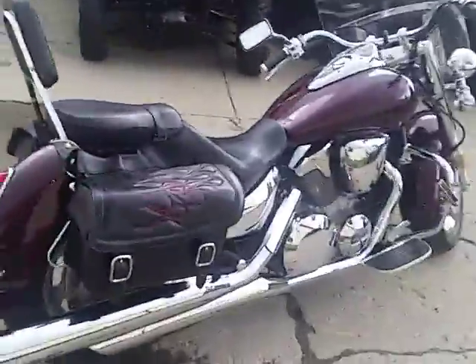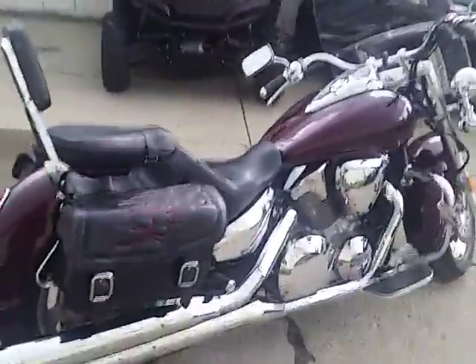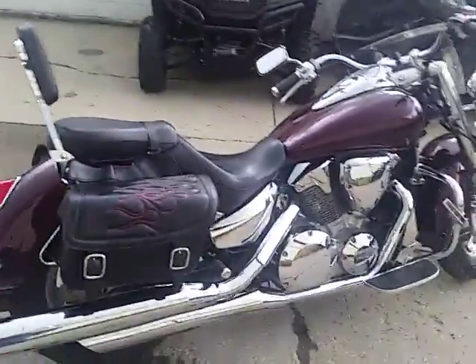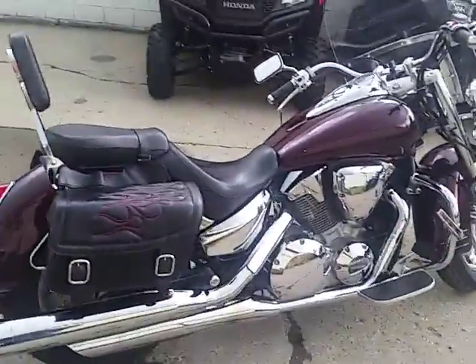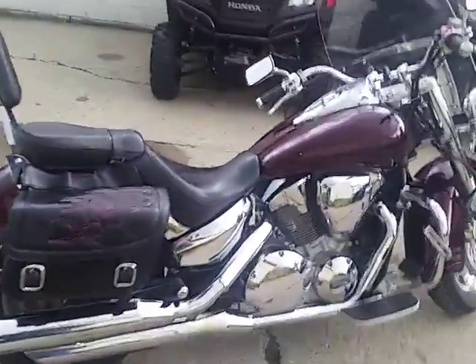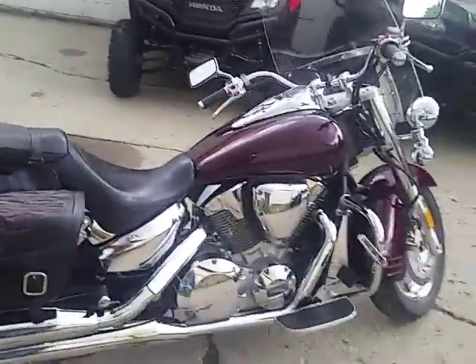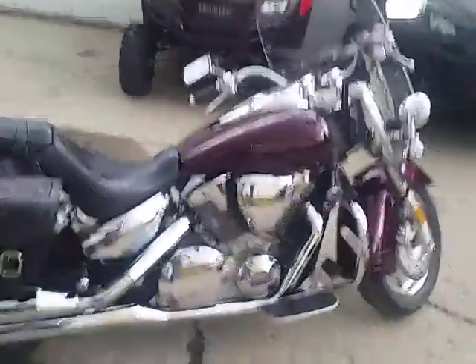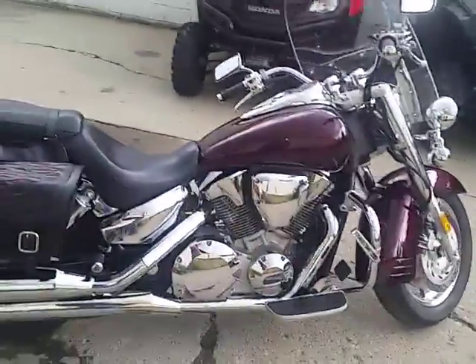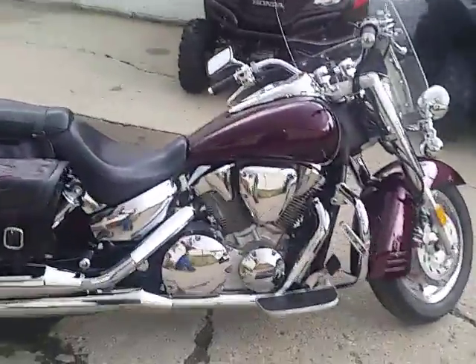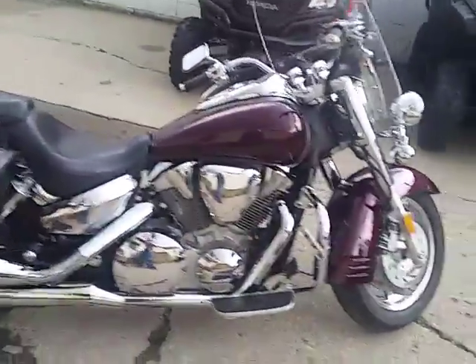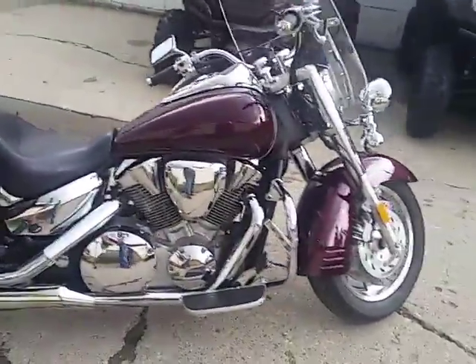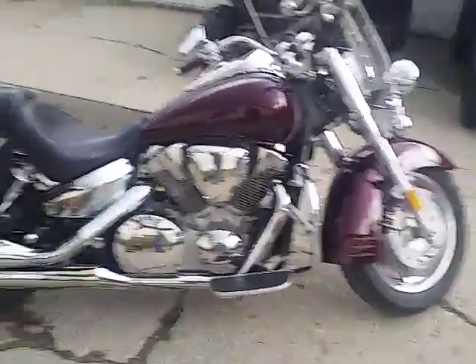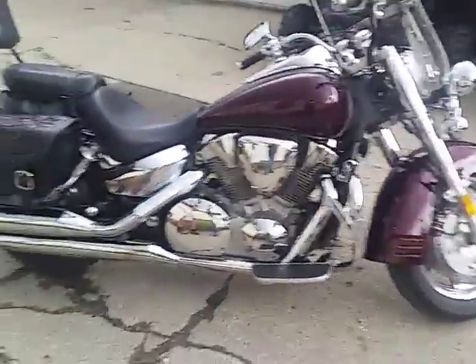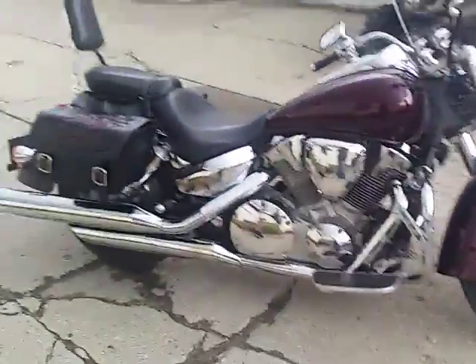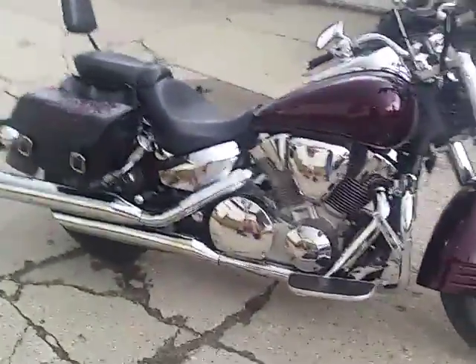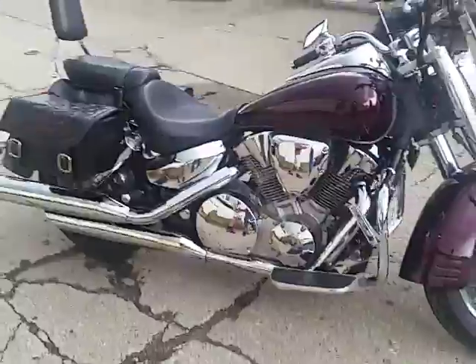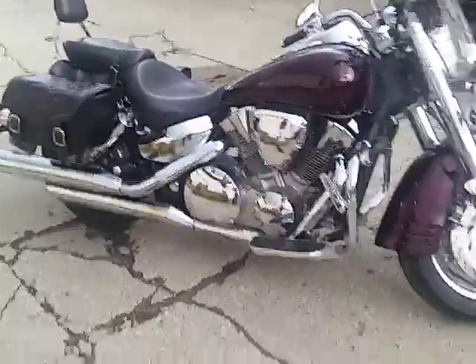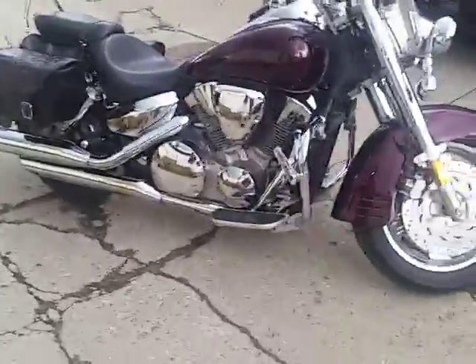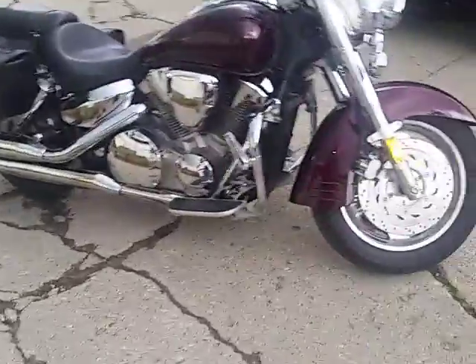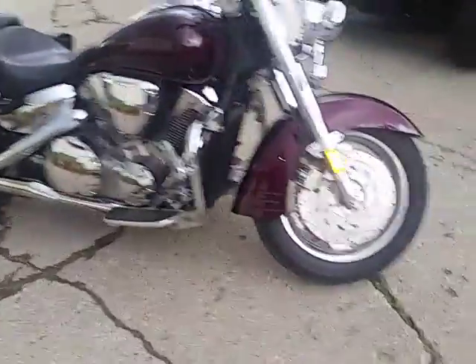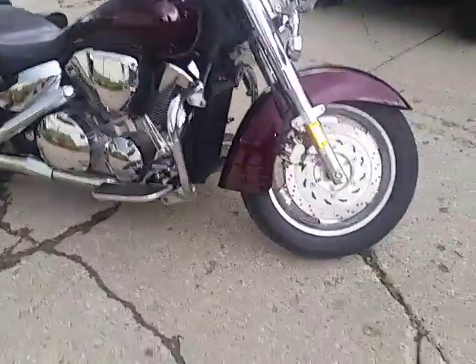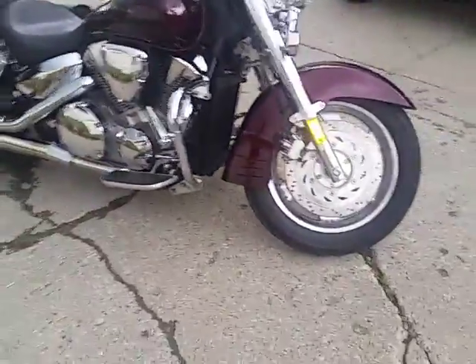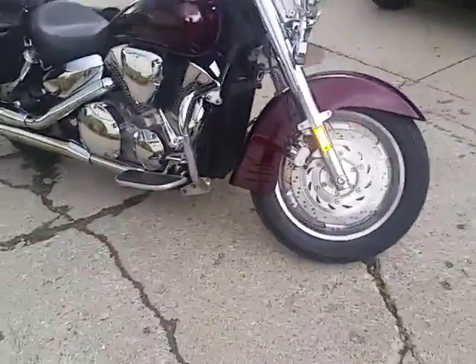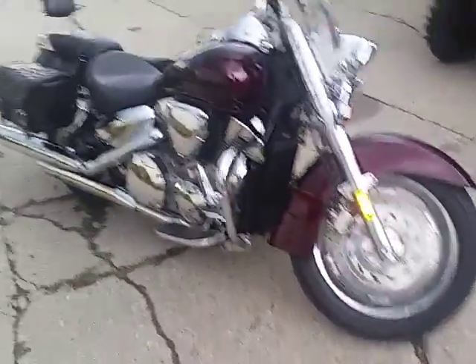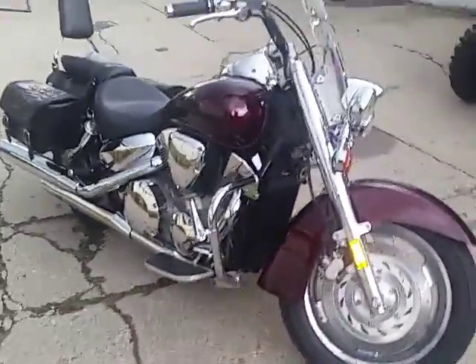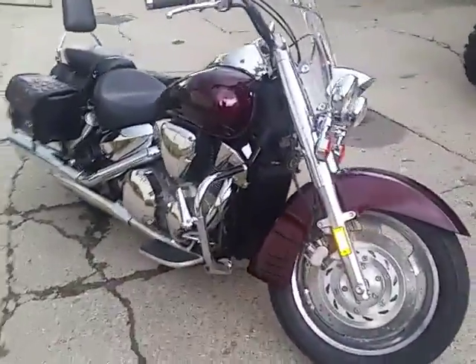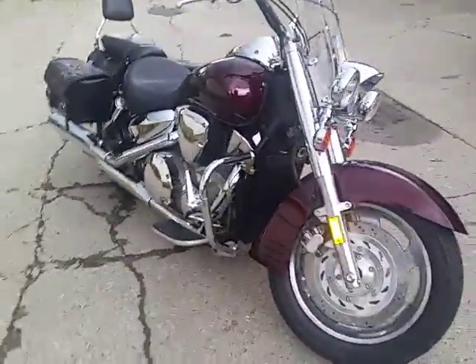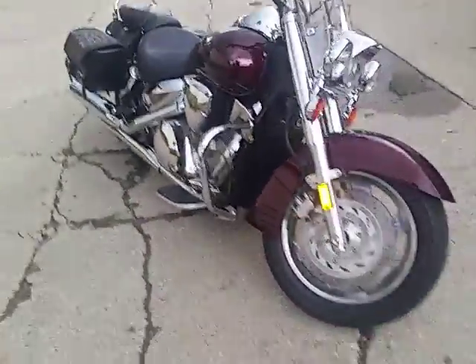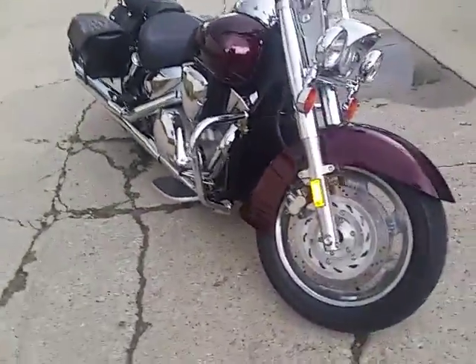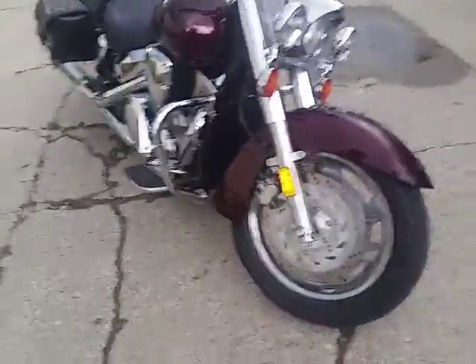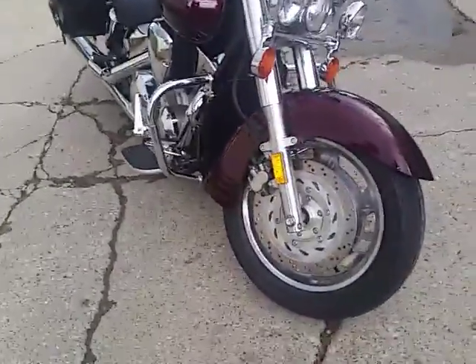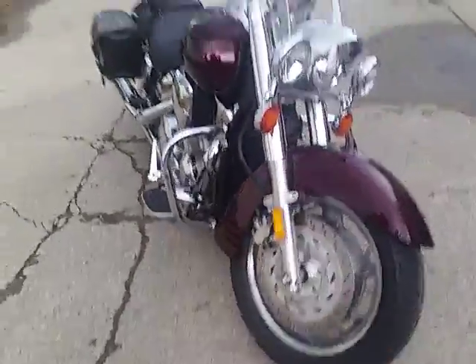It's got saddlebag, windshield, backrest, crash bars, polished wheels — they're good looking, too. Tons of chrome, inspected certified, includes a six-month warranty.